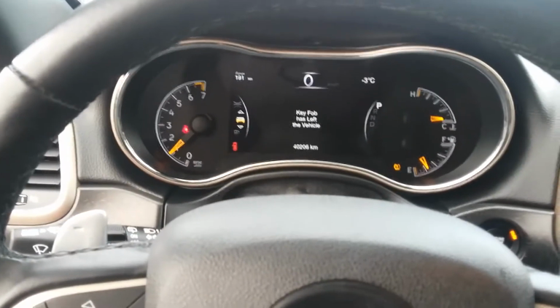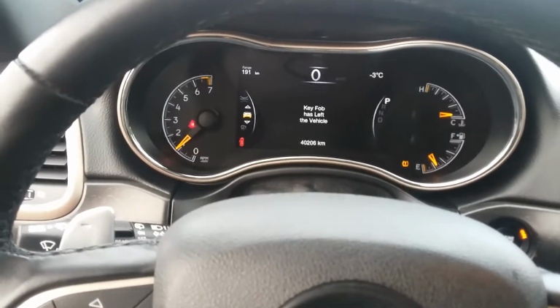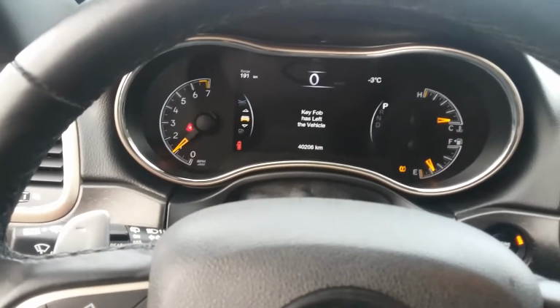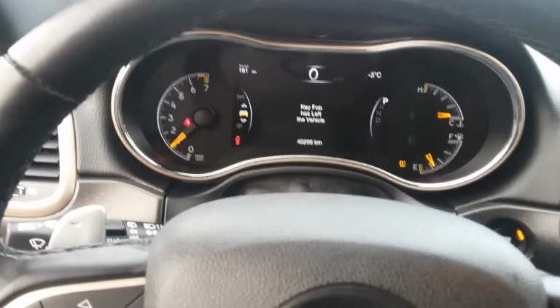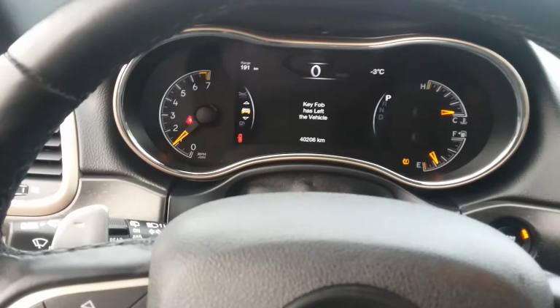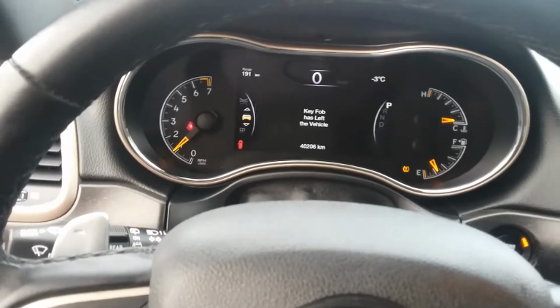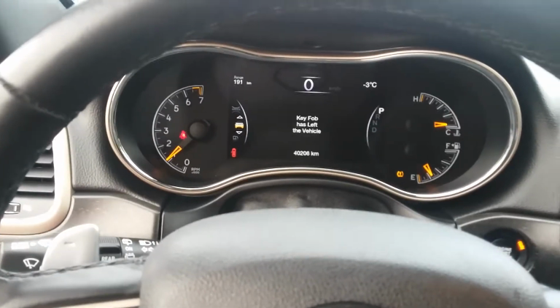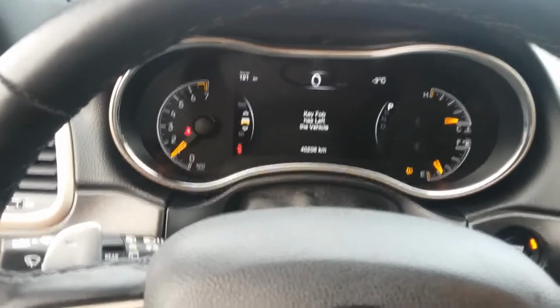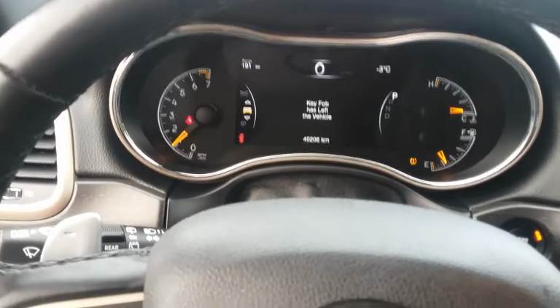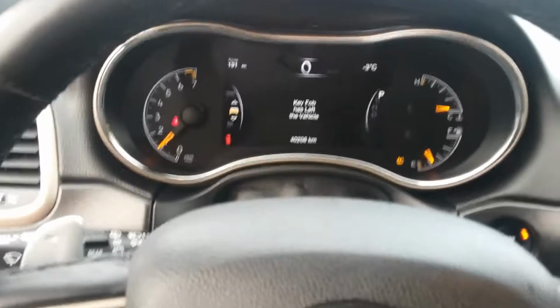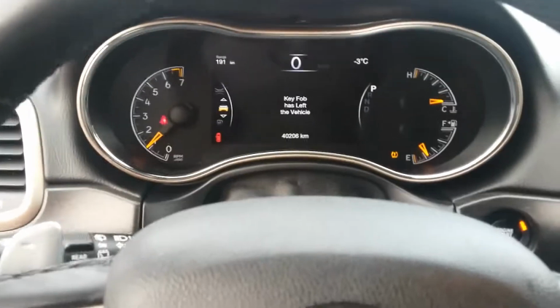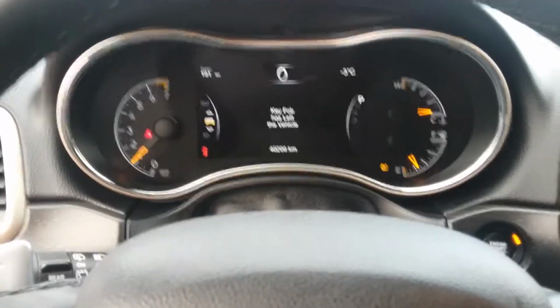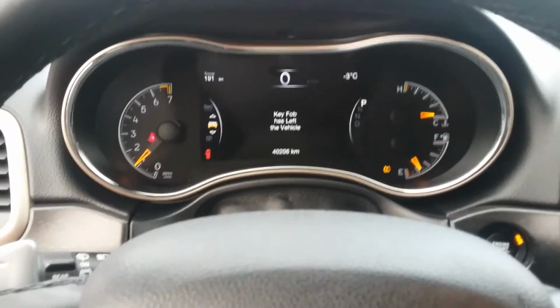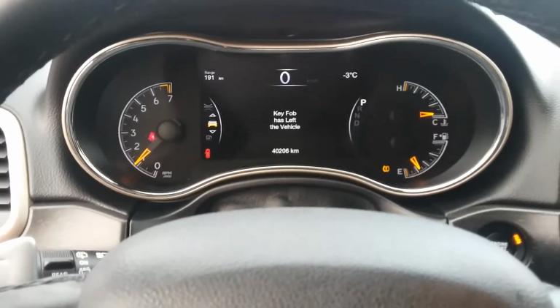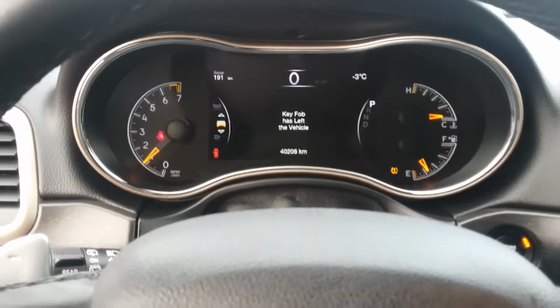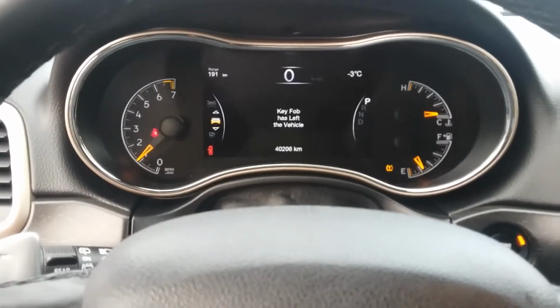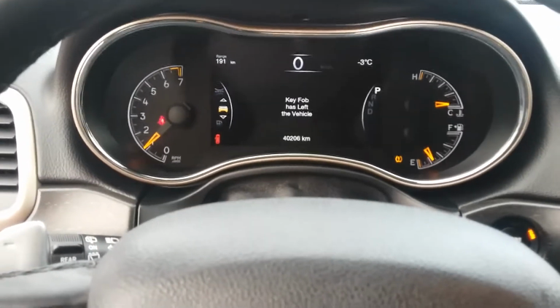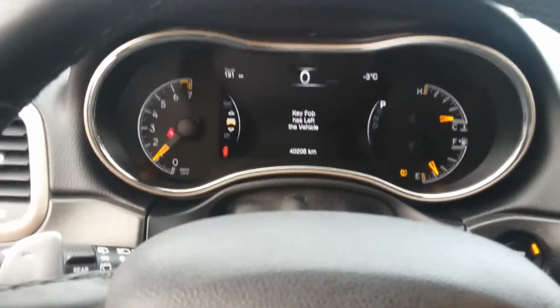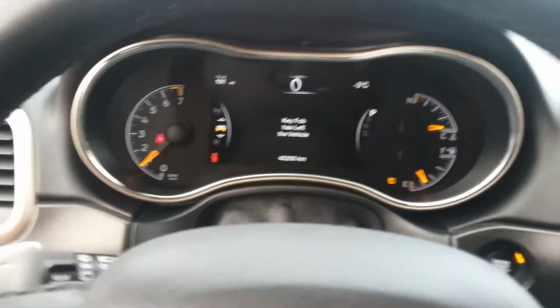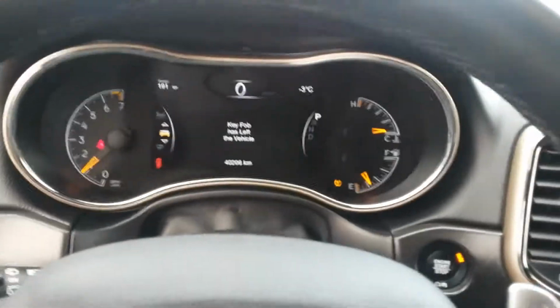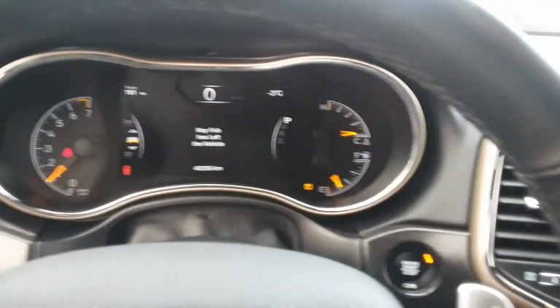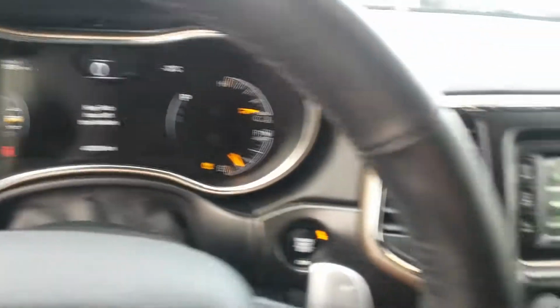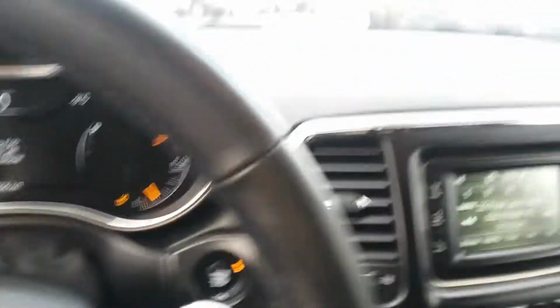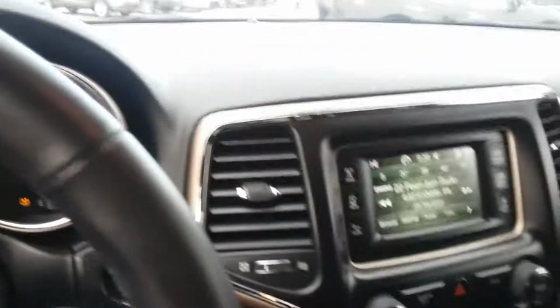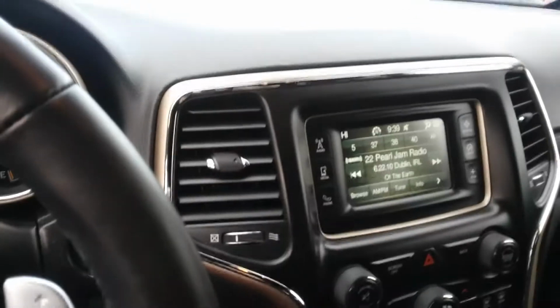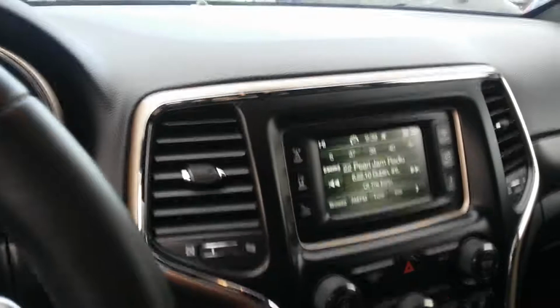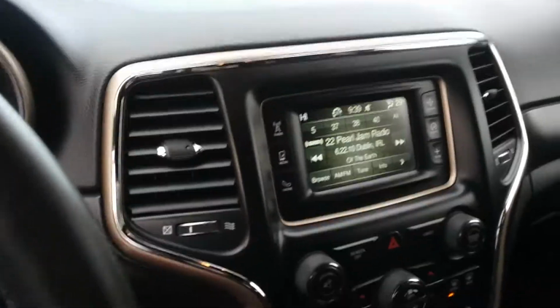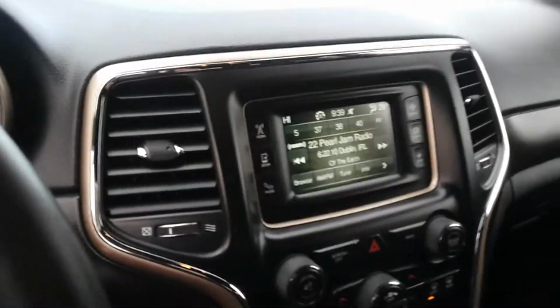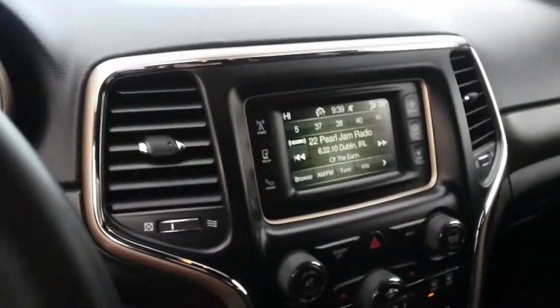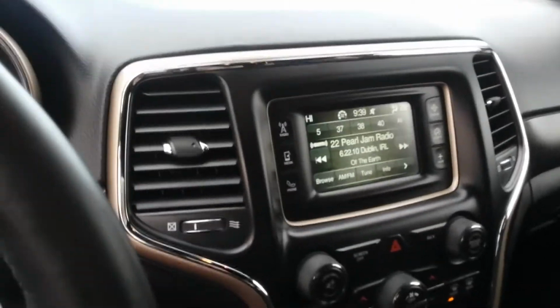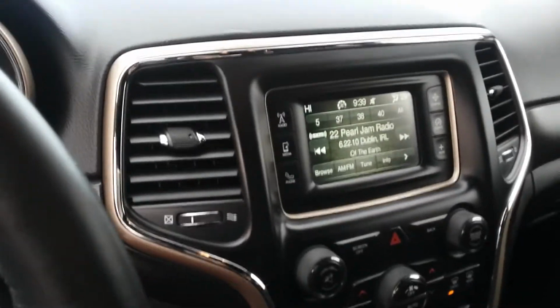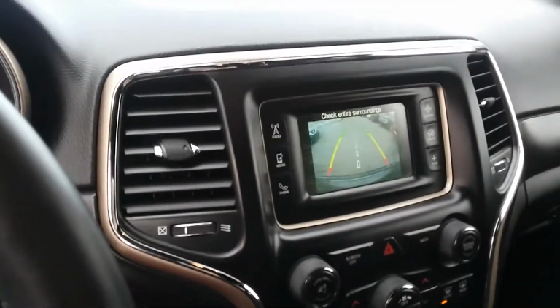Okay, here we are in the driver's seat. We've got 40,206 kilometers. It has the screen with the backup camera.